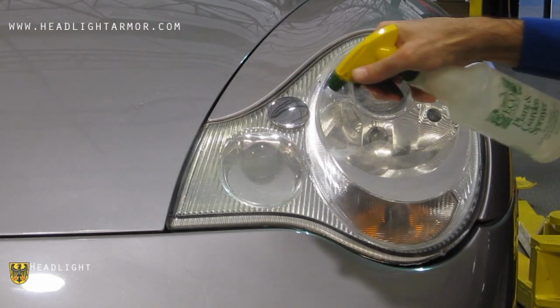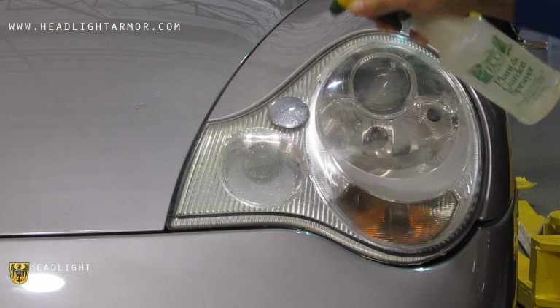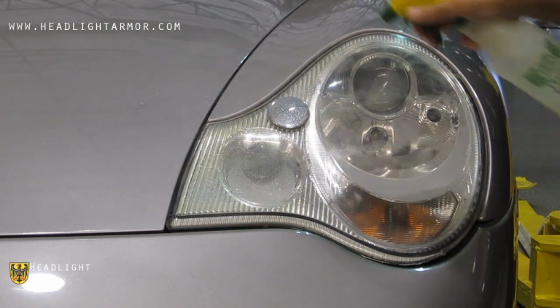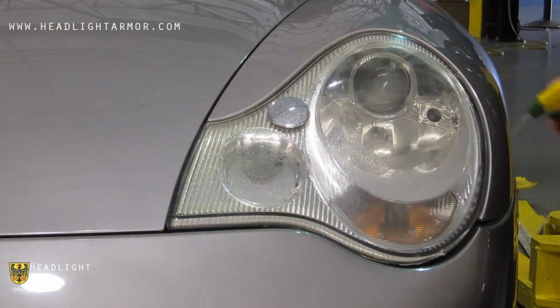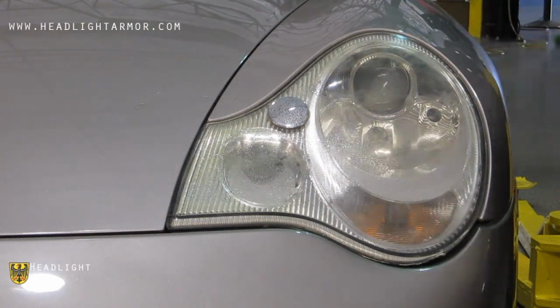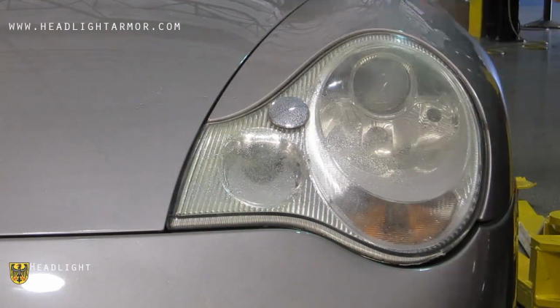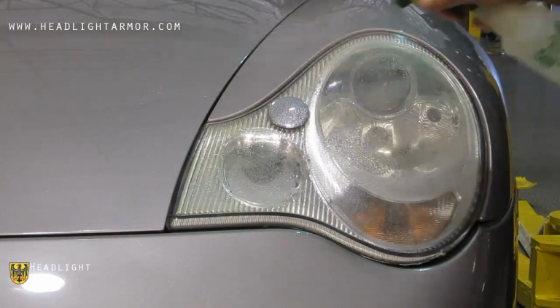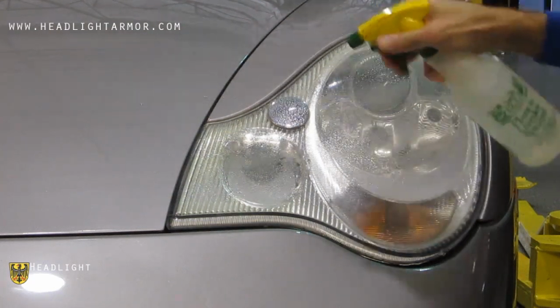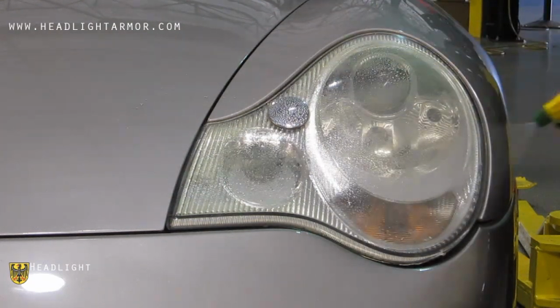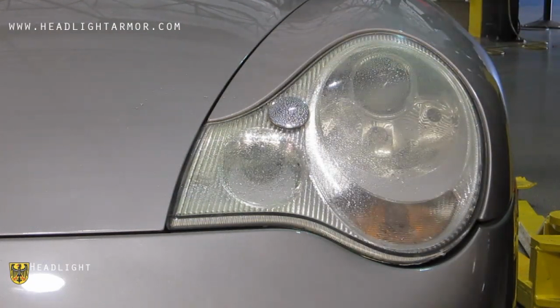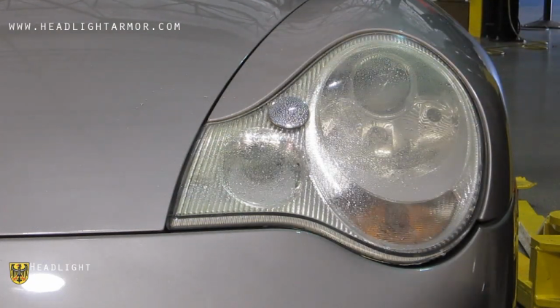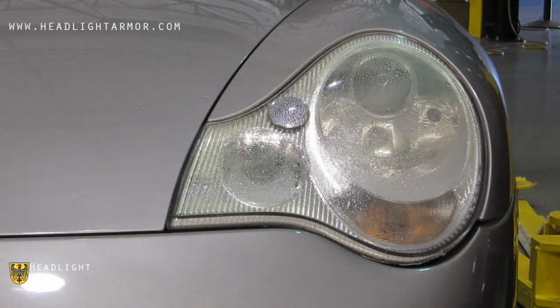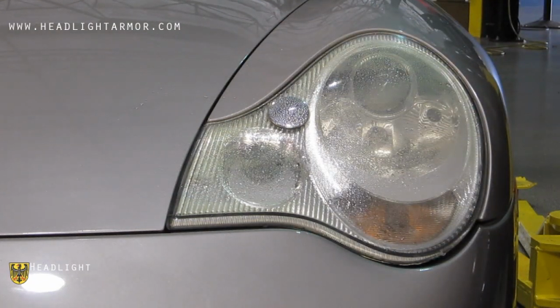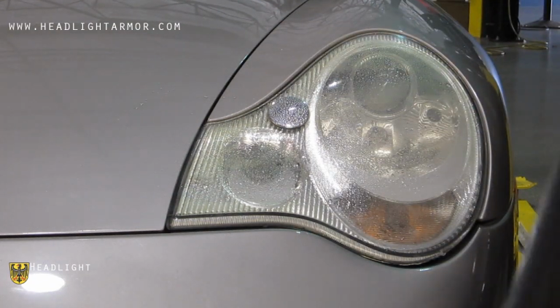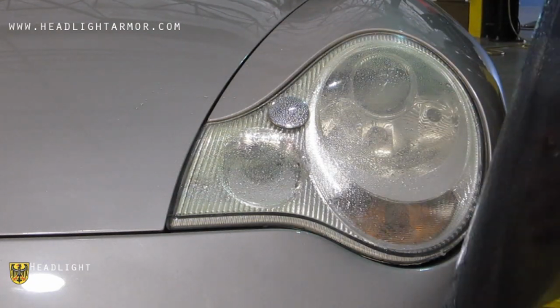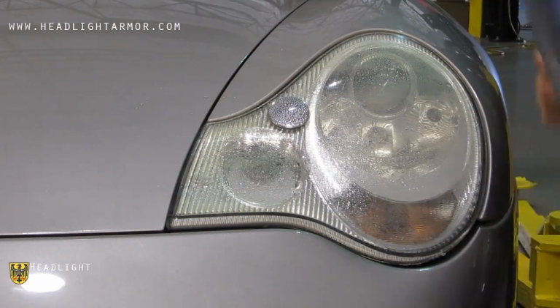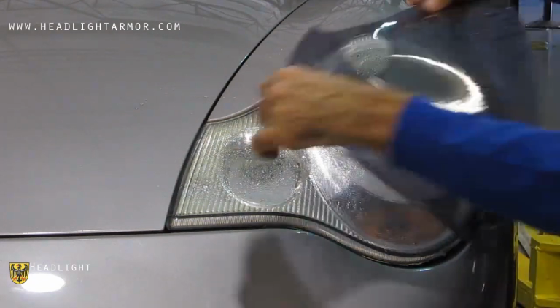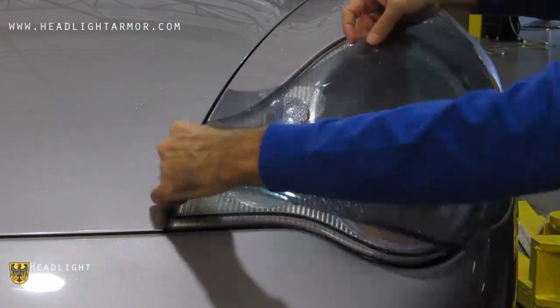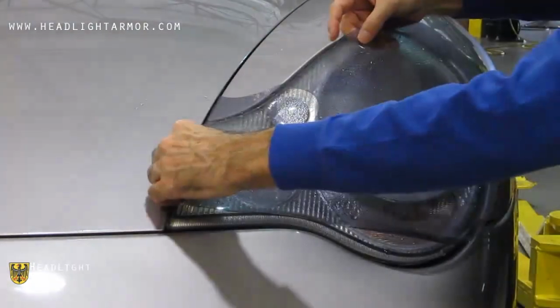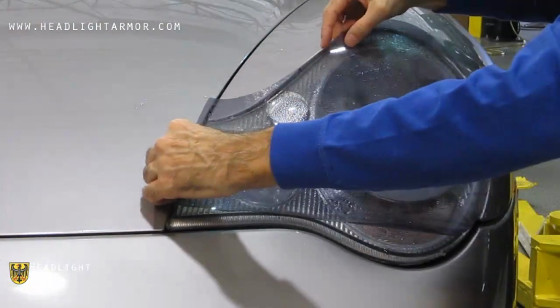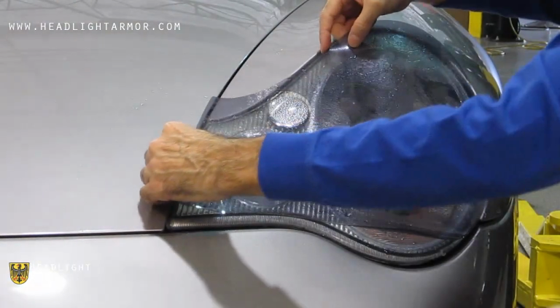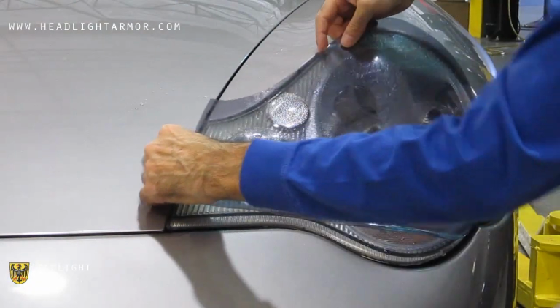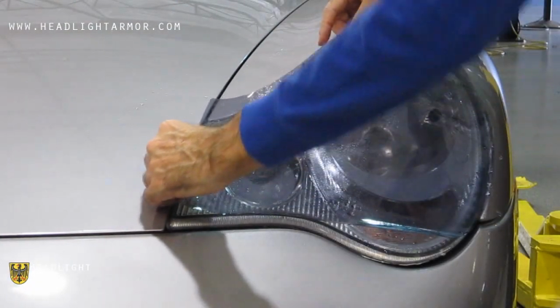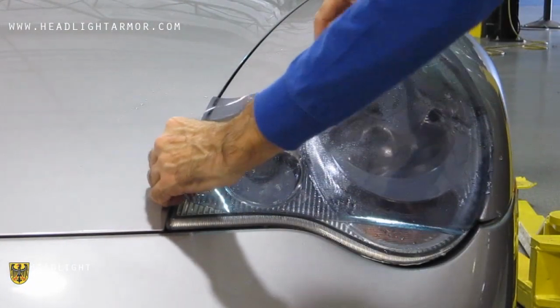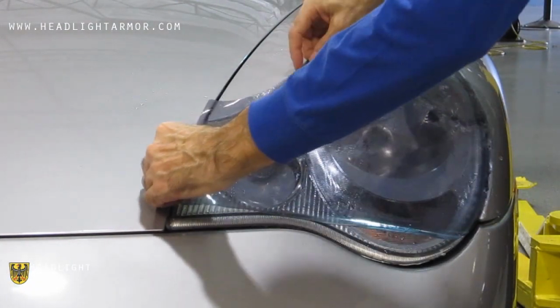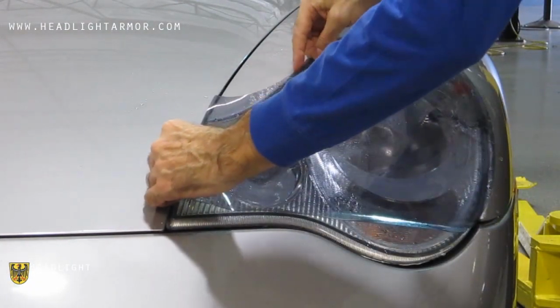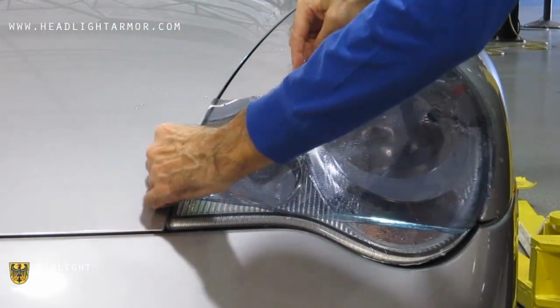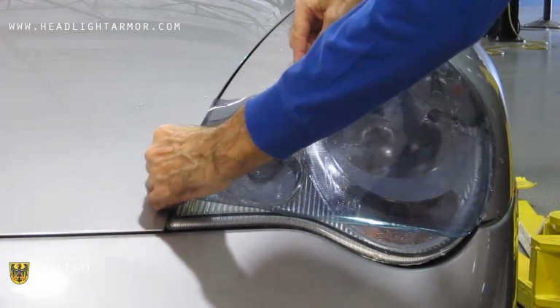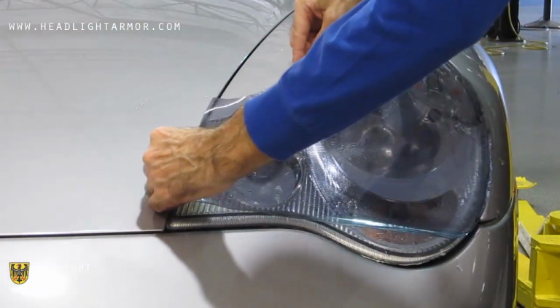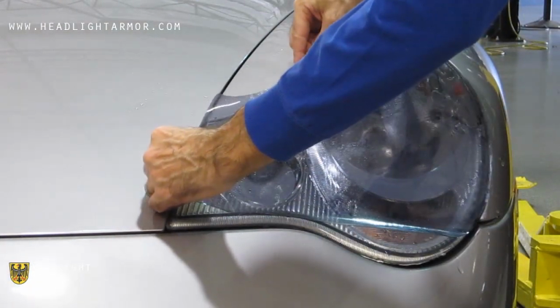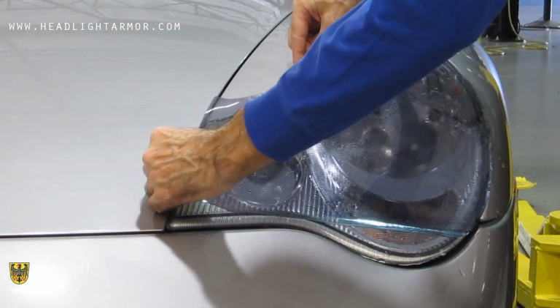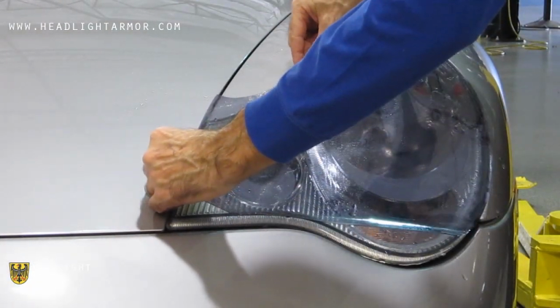Once you have your headlight clean, mist down the surface of the lens with water. Remove the kit from the backing paper and apply to the headlight.